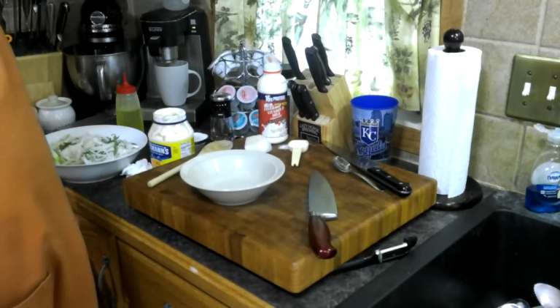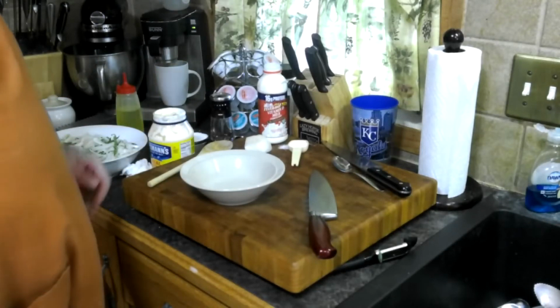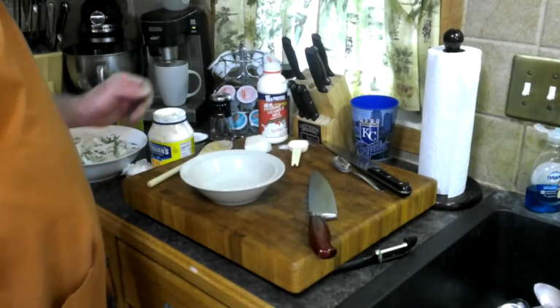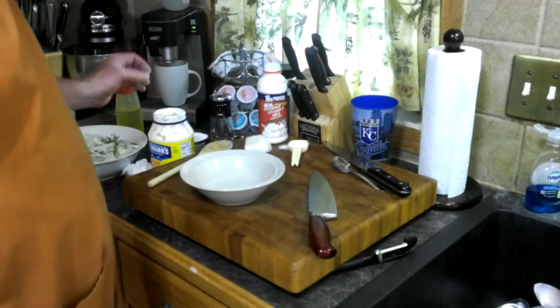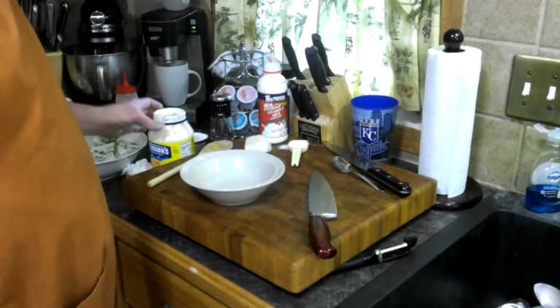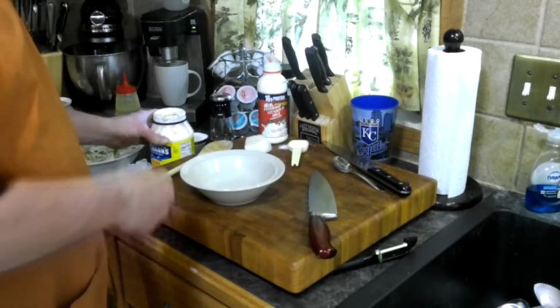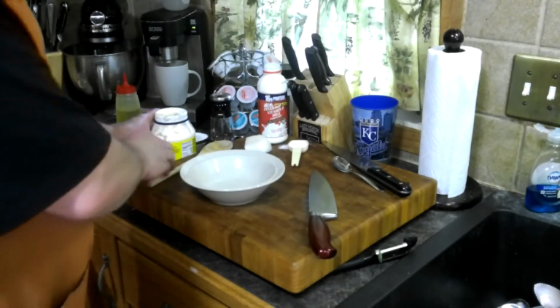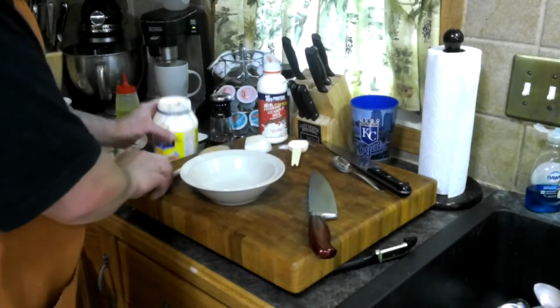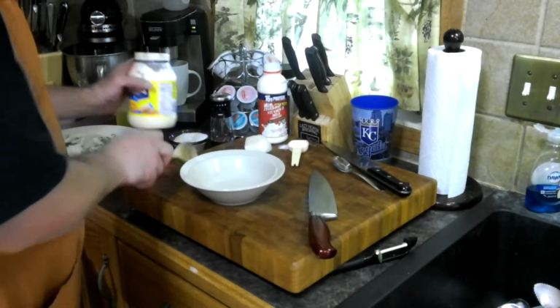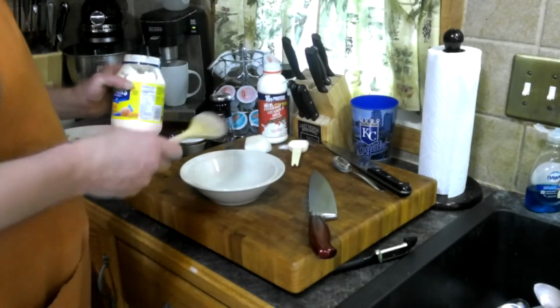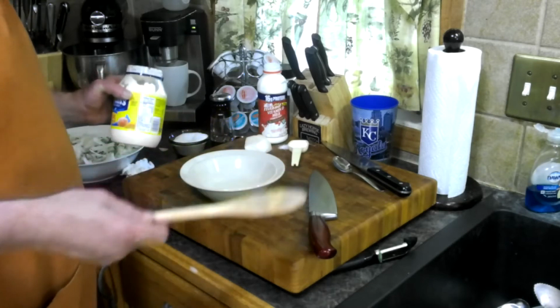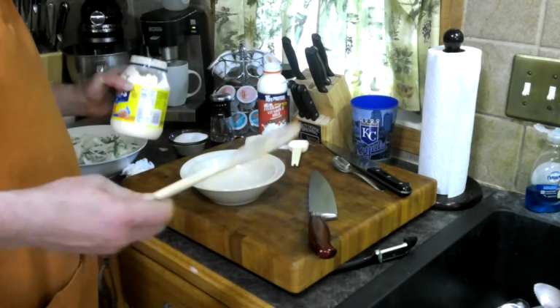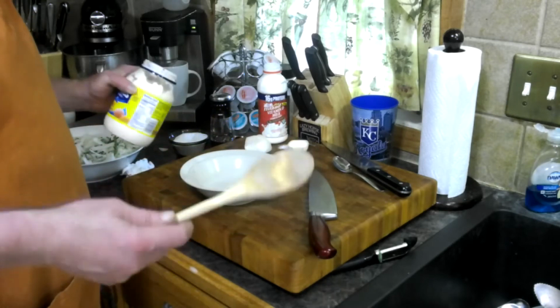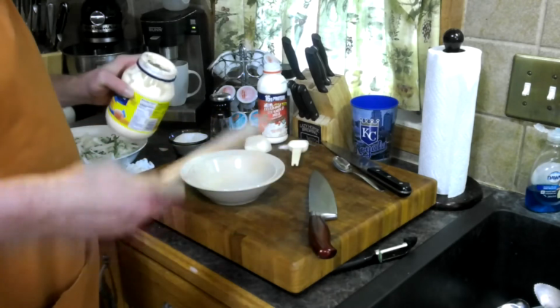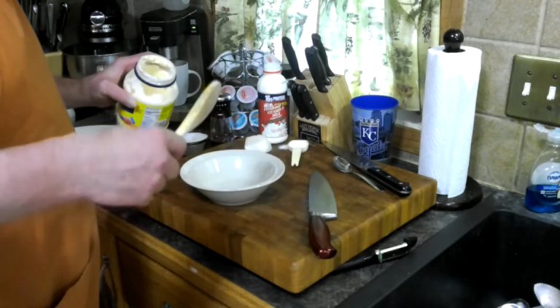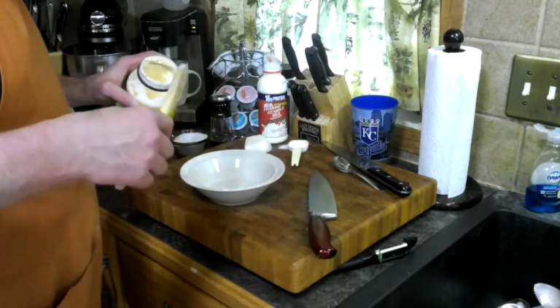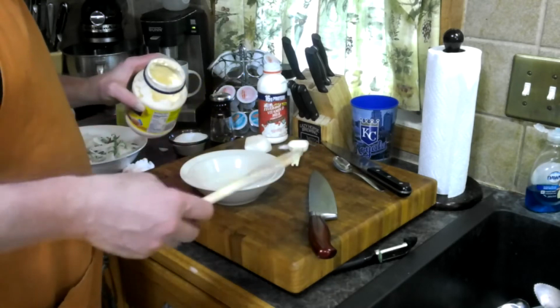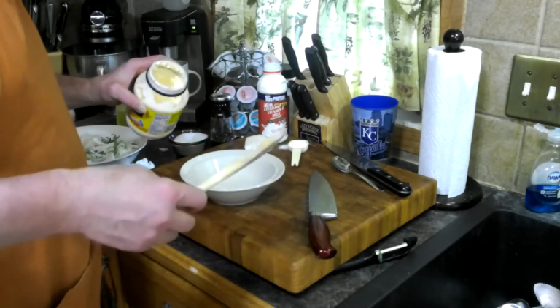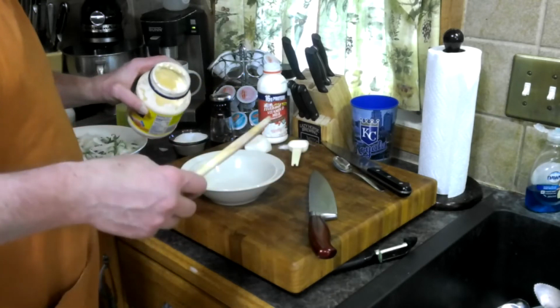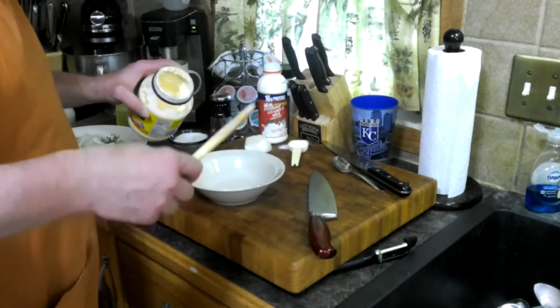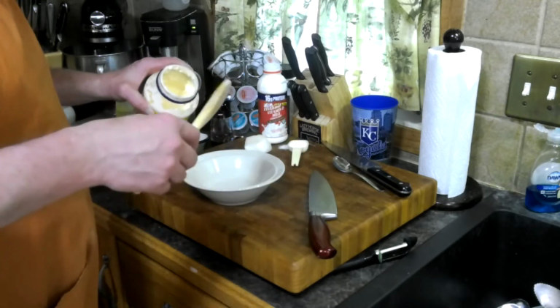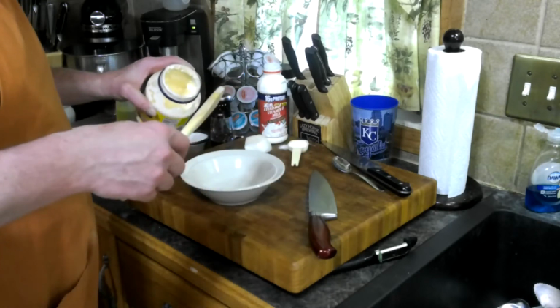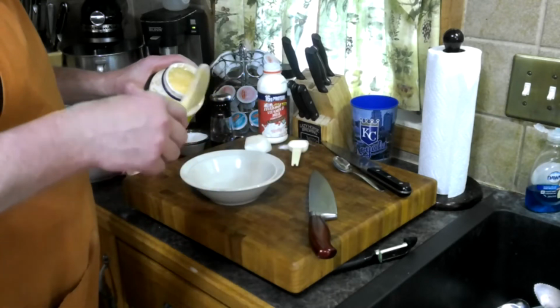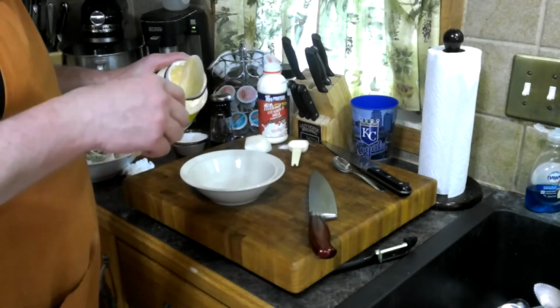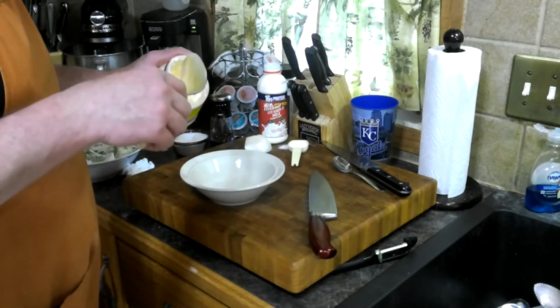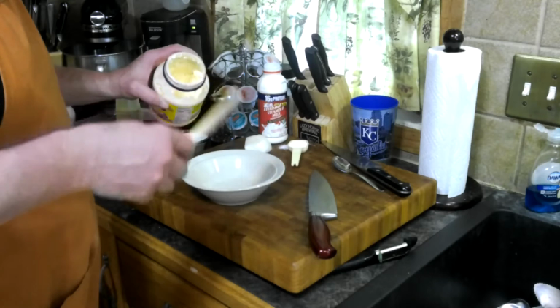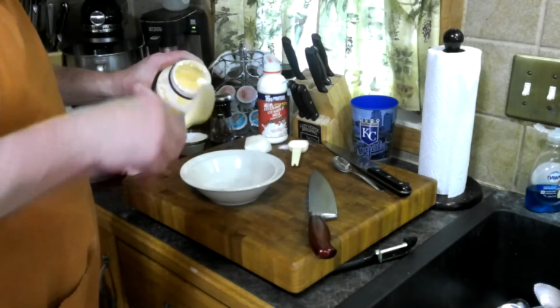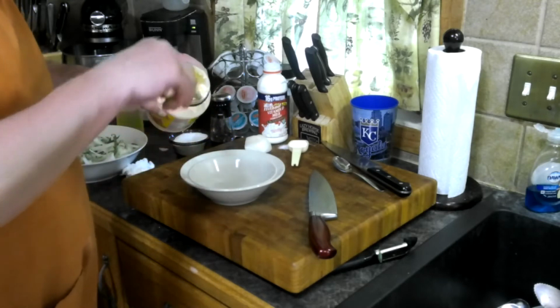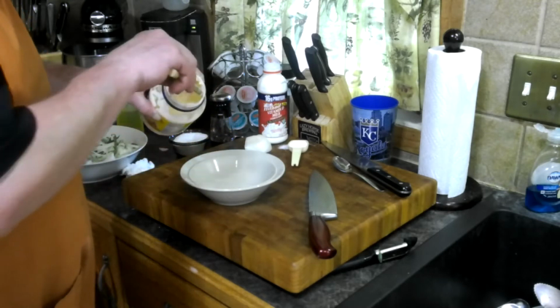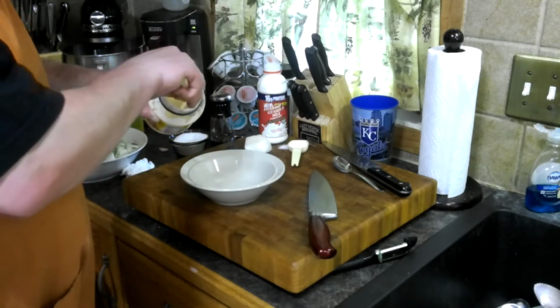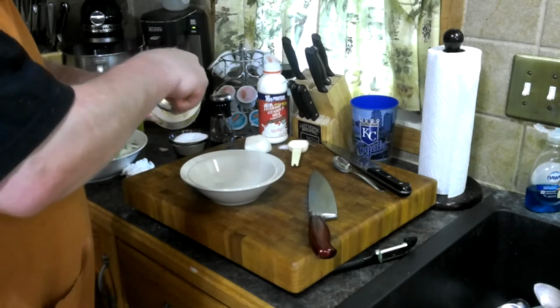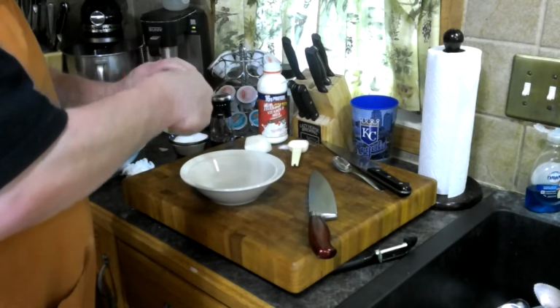Alright, we're back for the sauce. This is a recipe that my aunts, my mom, everybody around where I'm from, south of central Nebraska — a lot of people do it this way.